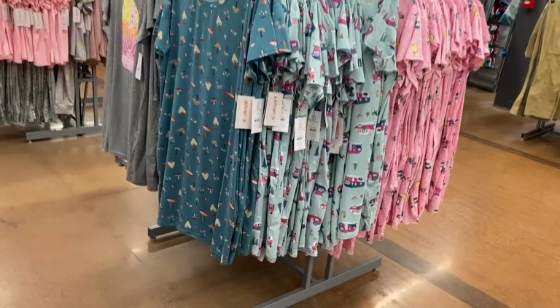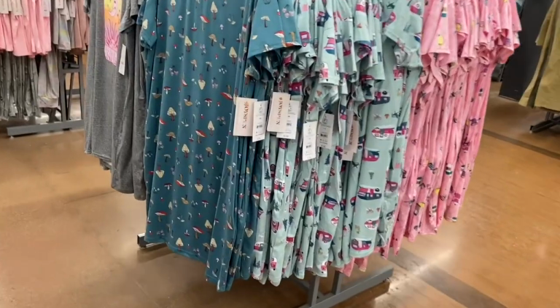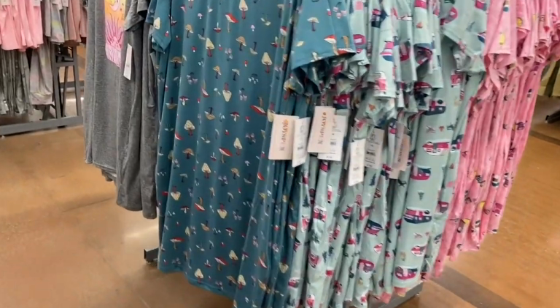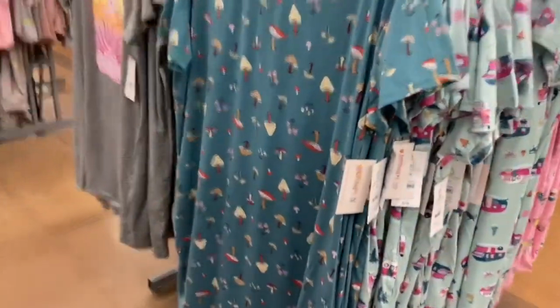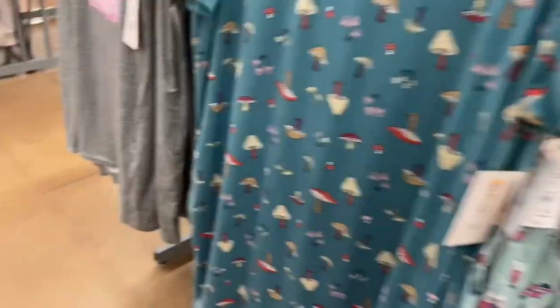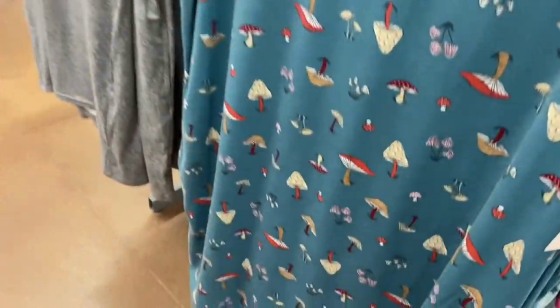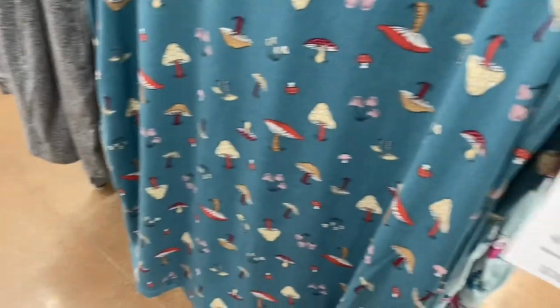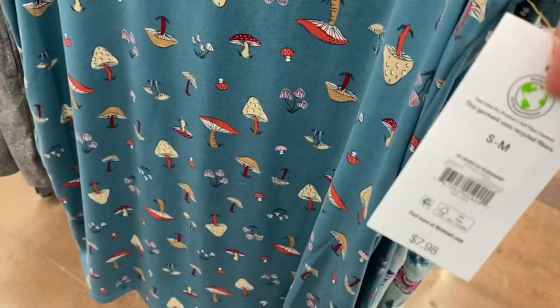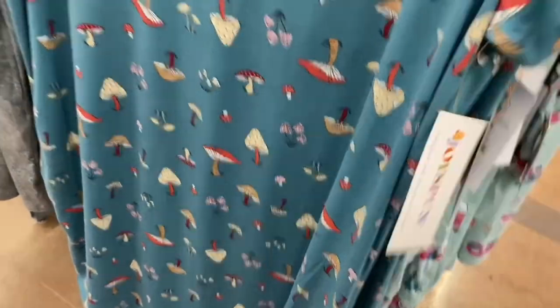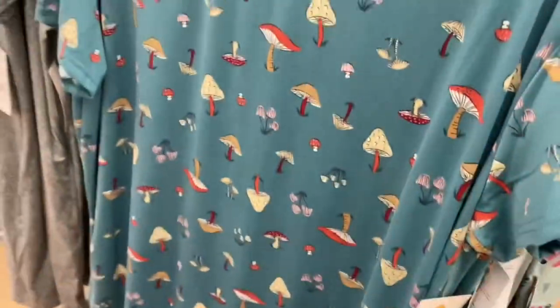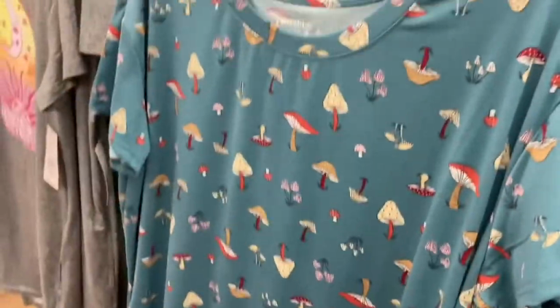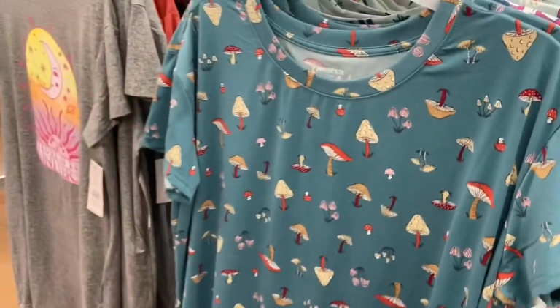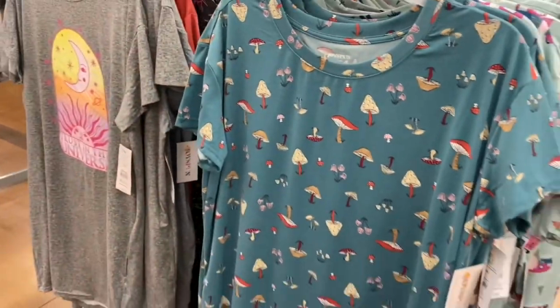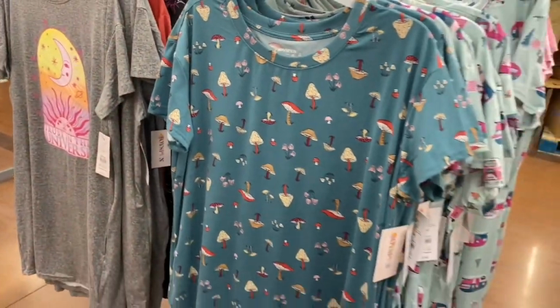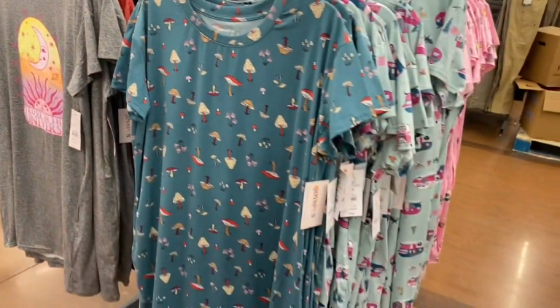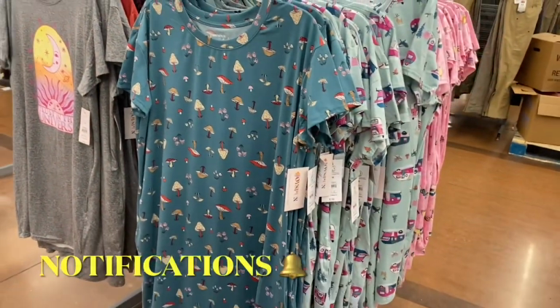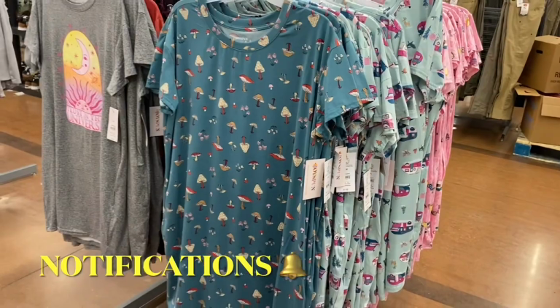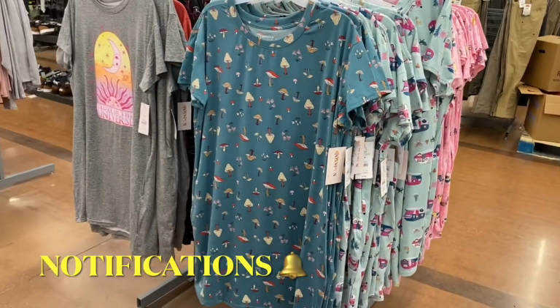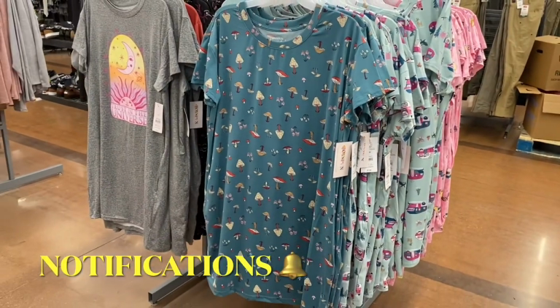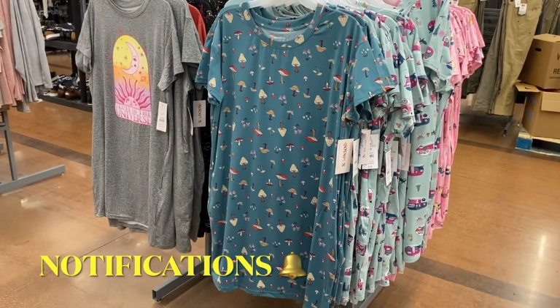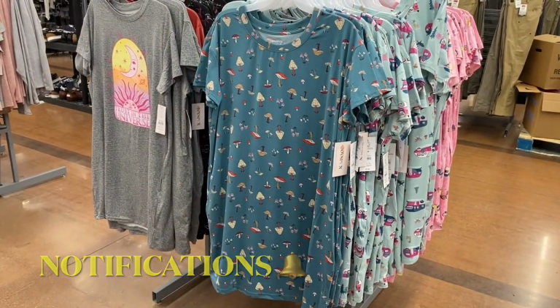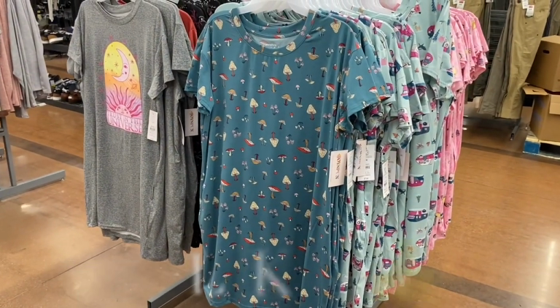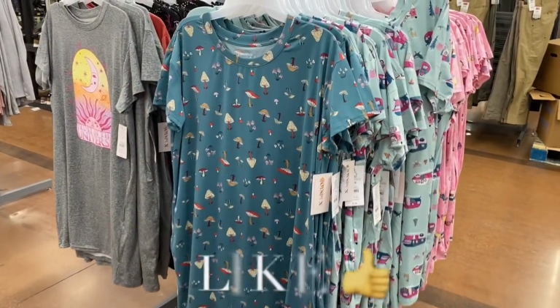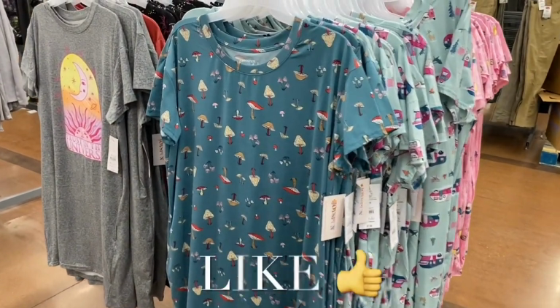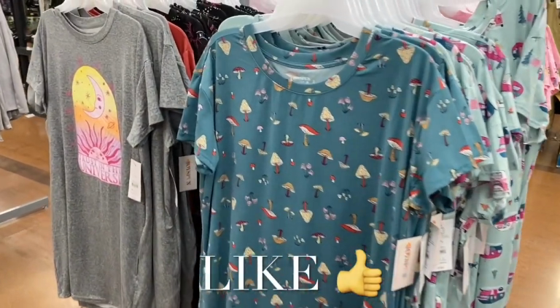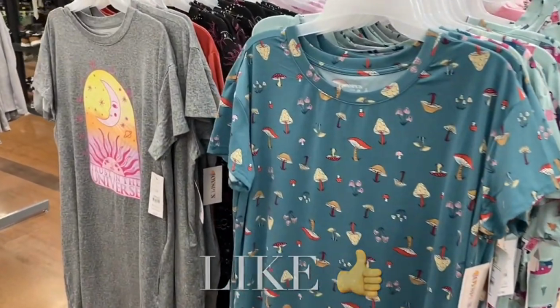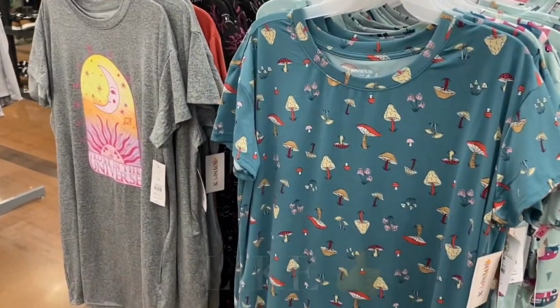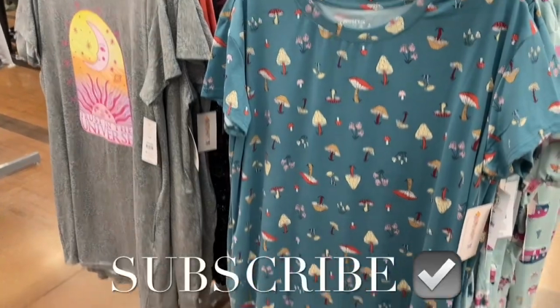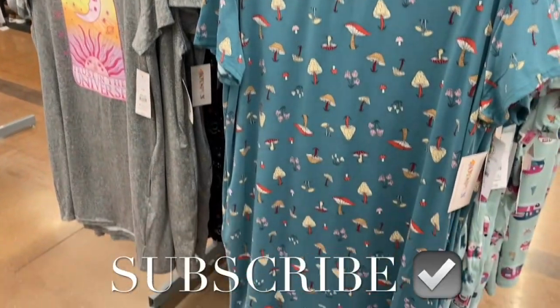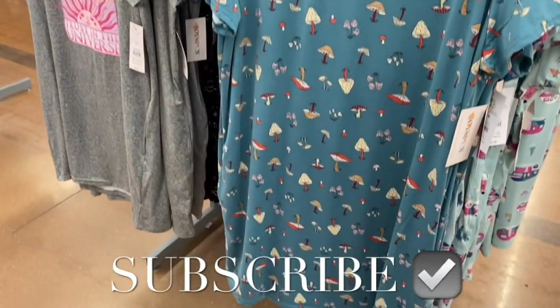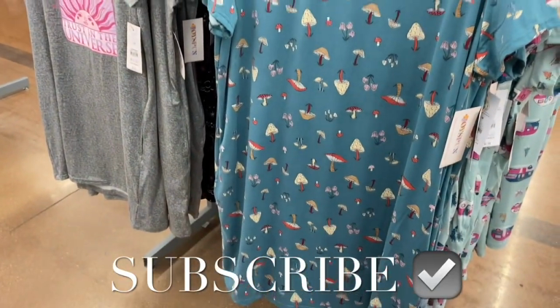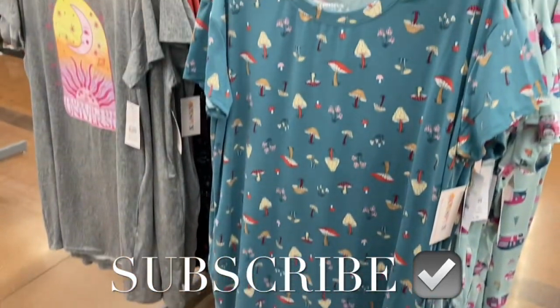They also have some short sleeve night shirts for only $7.98 — pretty reasonable. I had so much fun showing you all this! I'm loving all the pajamas lately. If you like my channel, go ahead and like, subscribe, and comment, and I'll keep bringing you more. Thank you so much for watching and I'll see you in the next video!